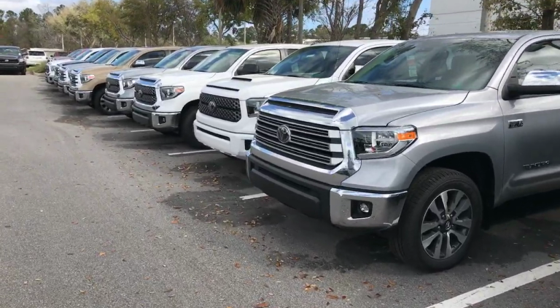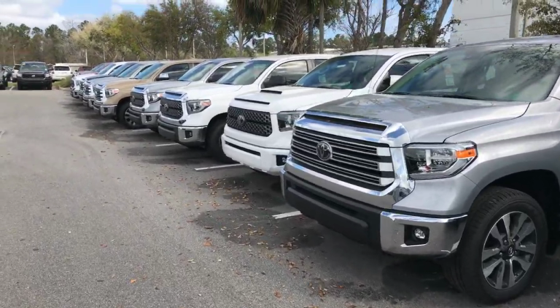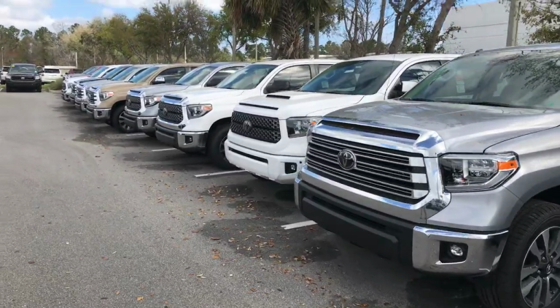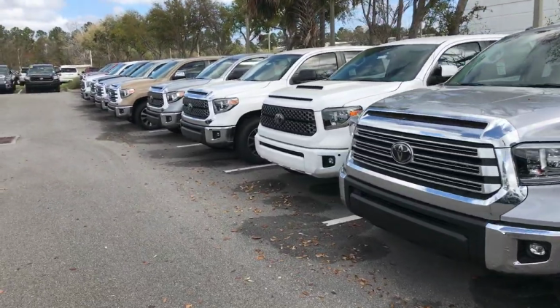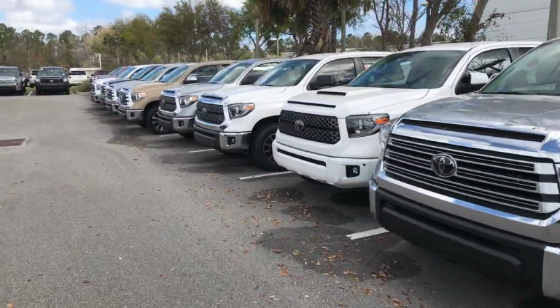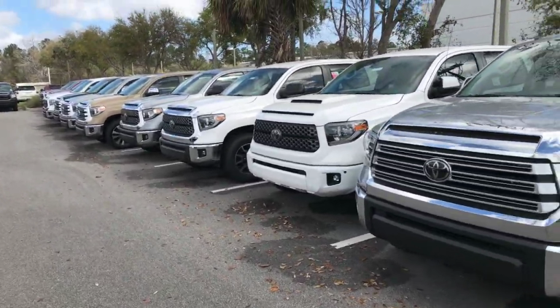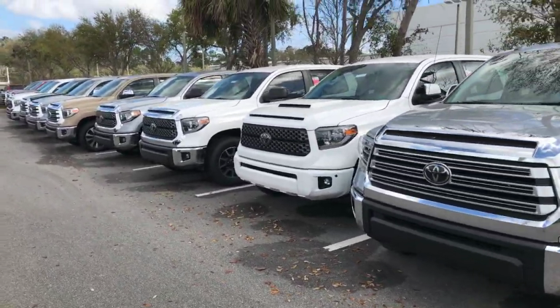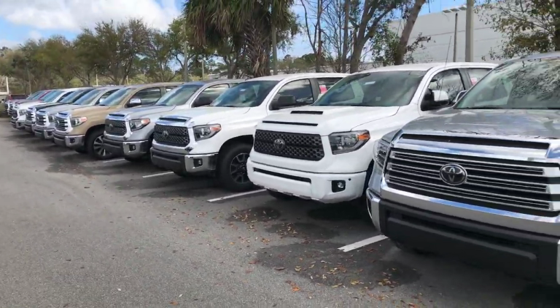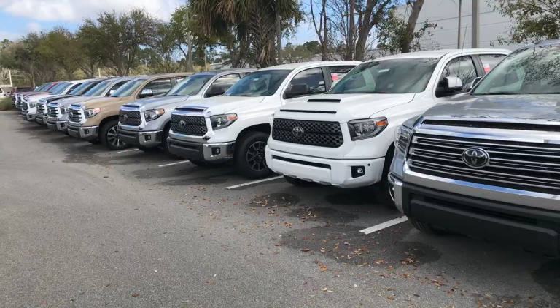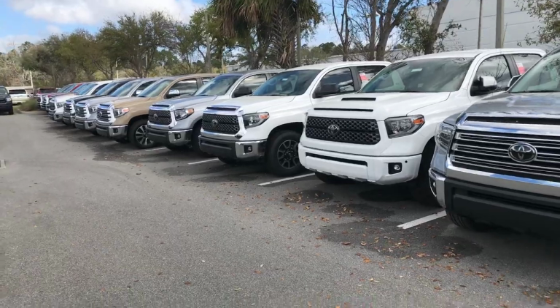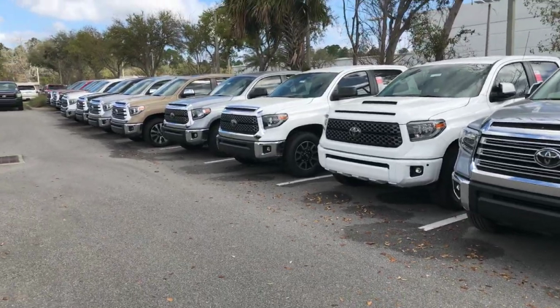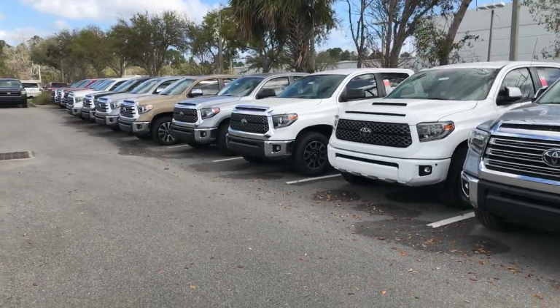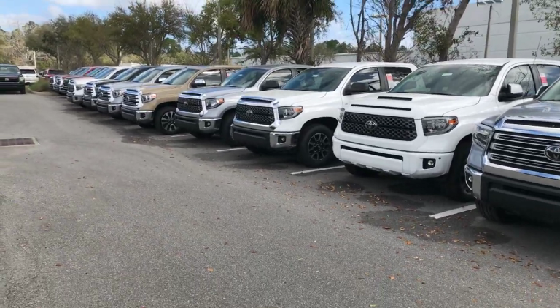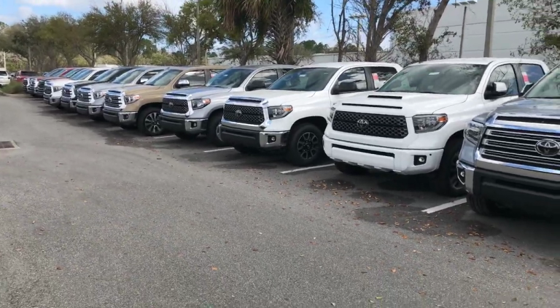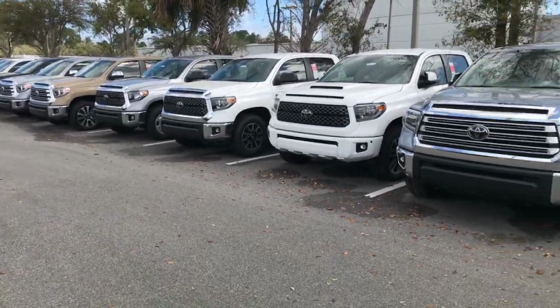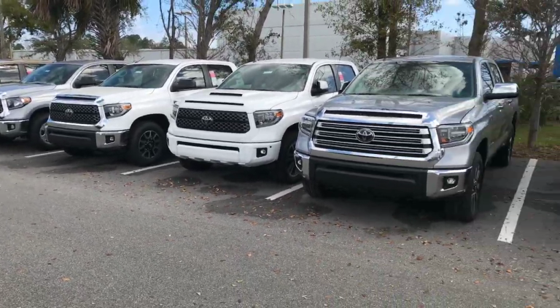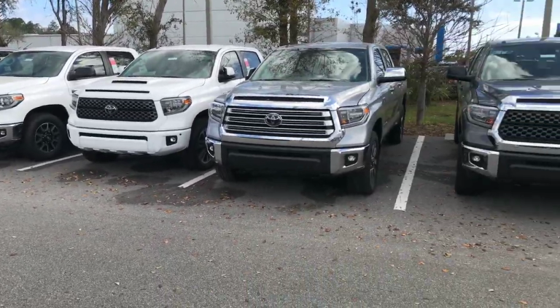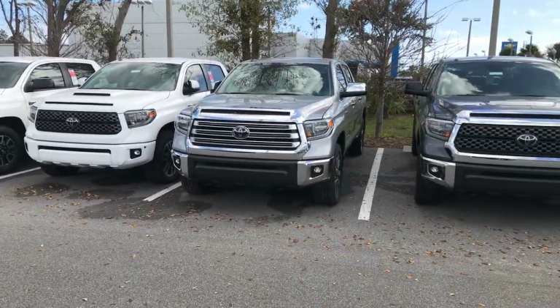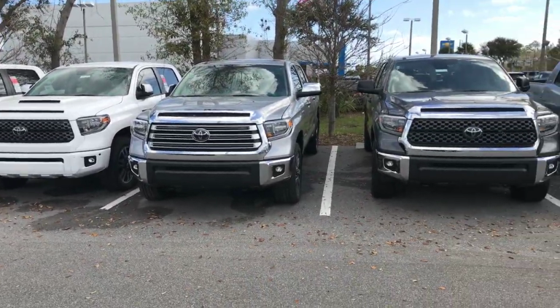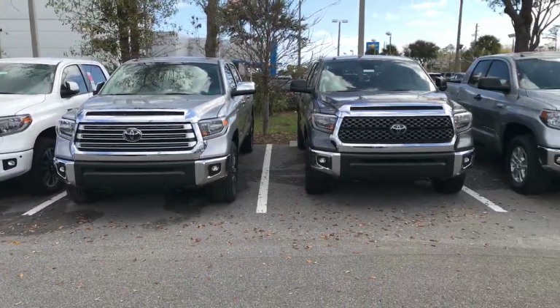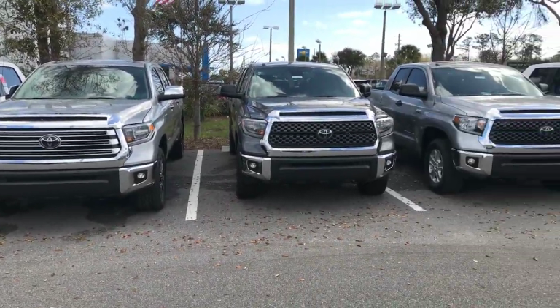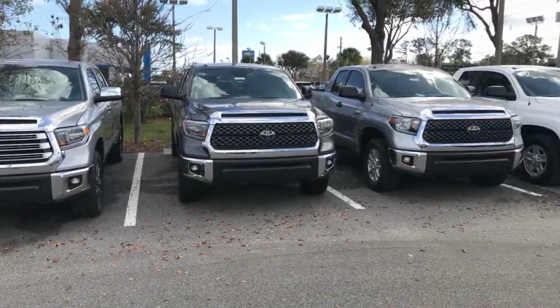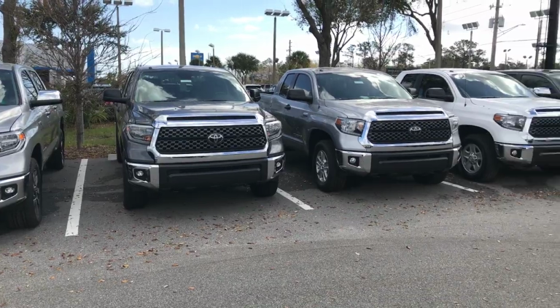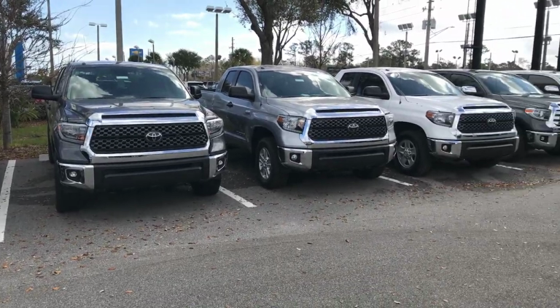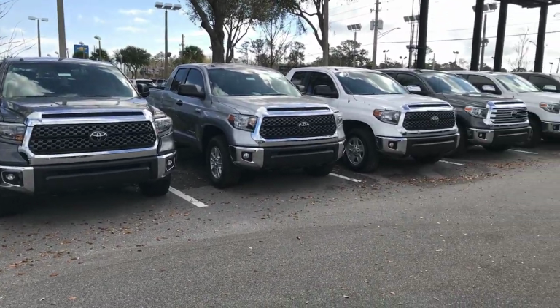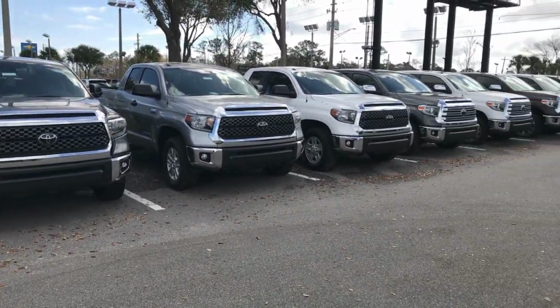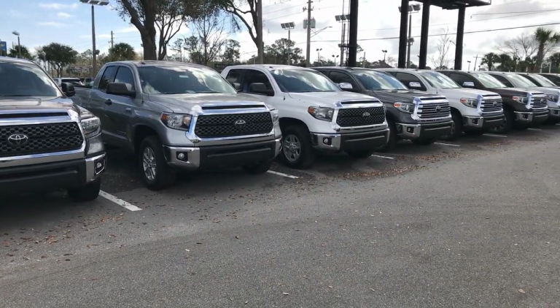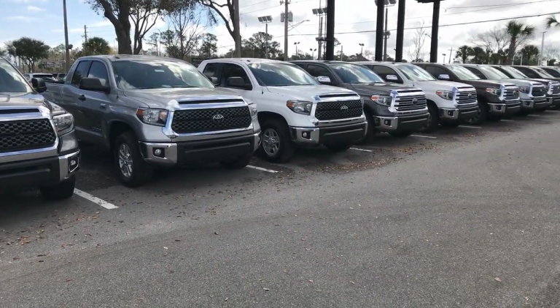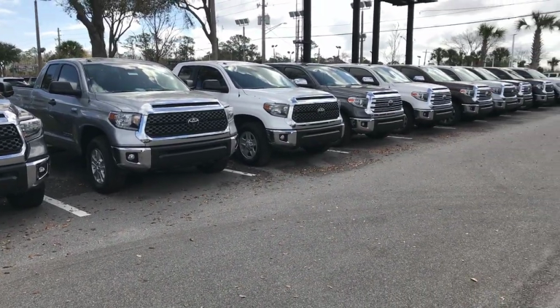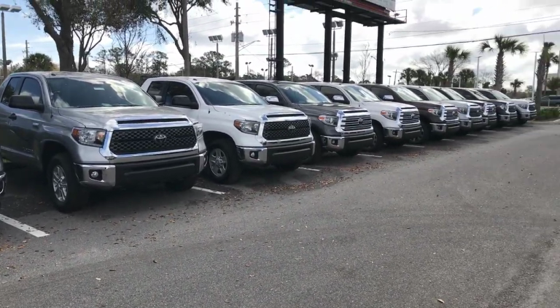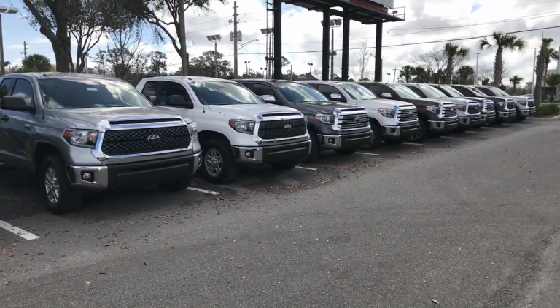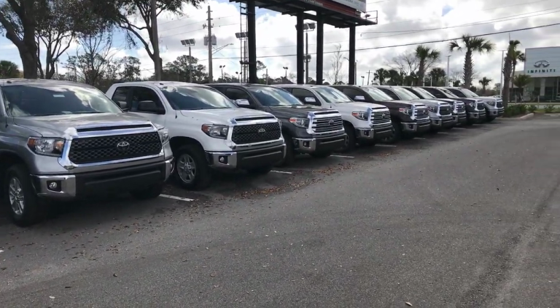Again Derek, this is Dave with Arlington Toyota. Please give me a call at 904-245-1893 and we can schedule a time for a test drive. Thanks Derek.